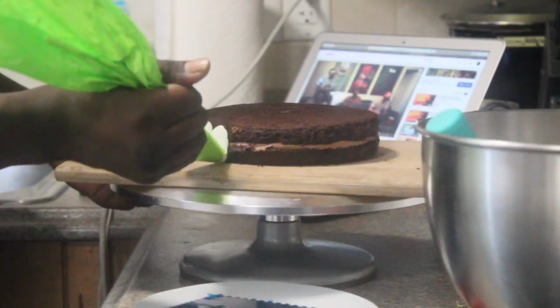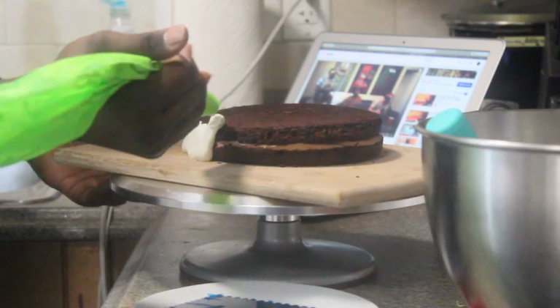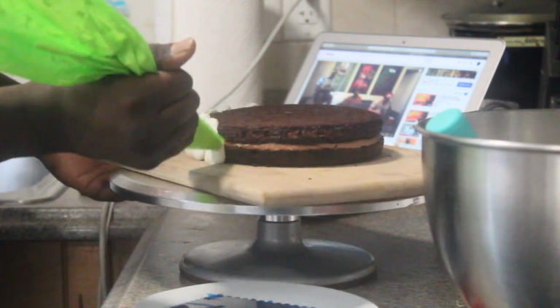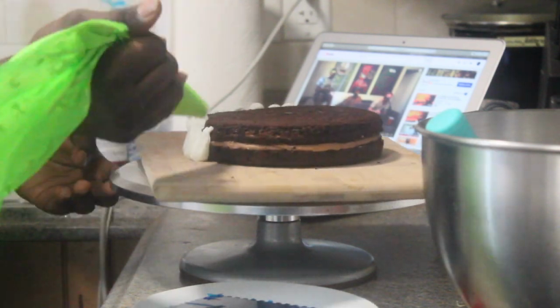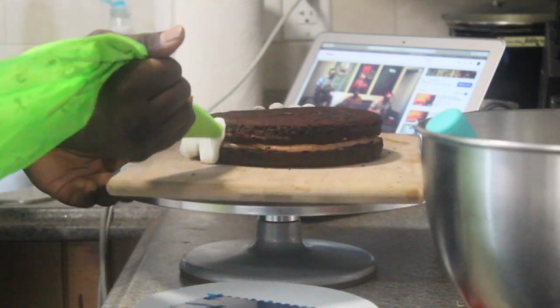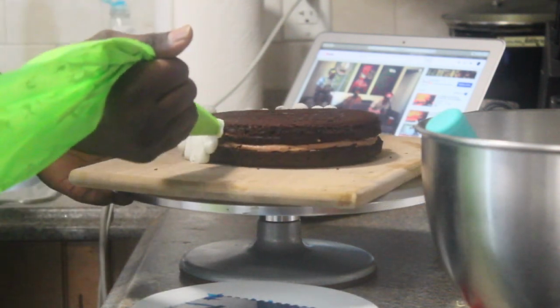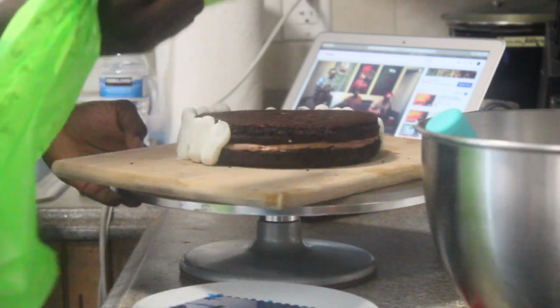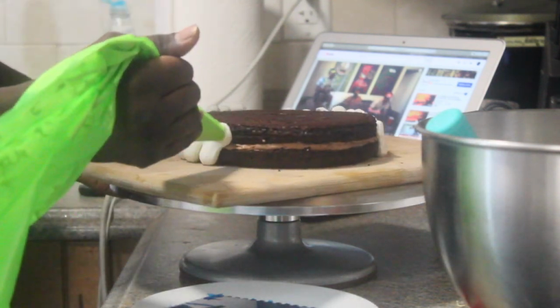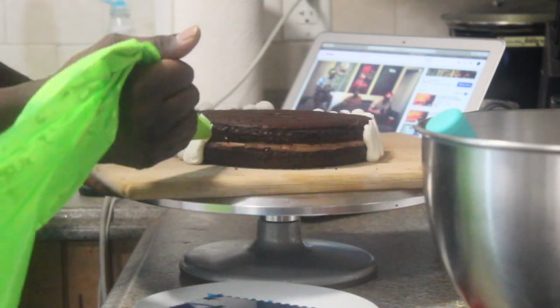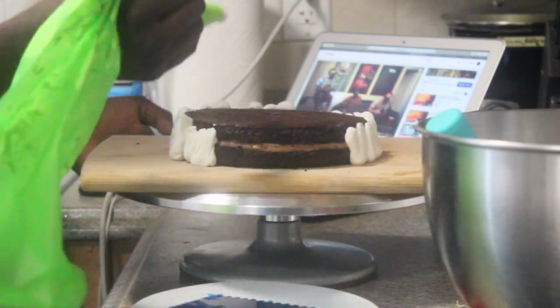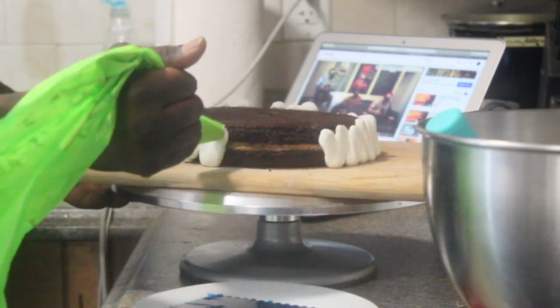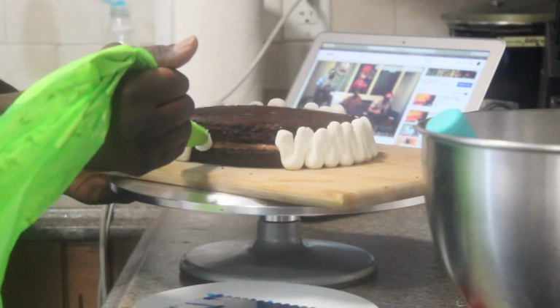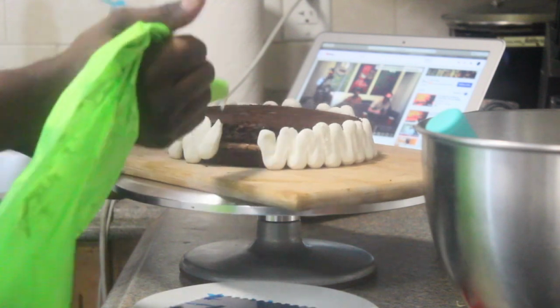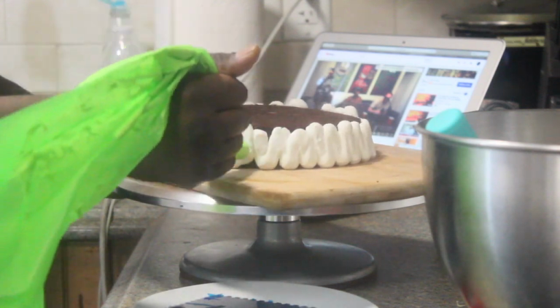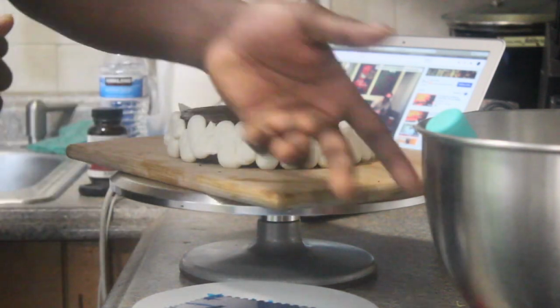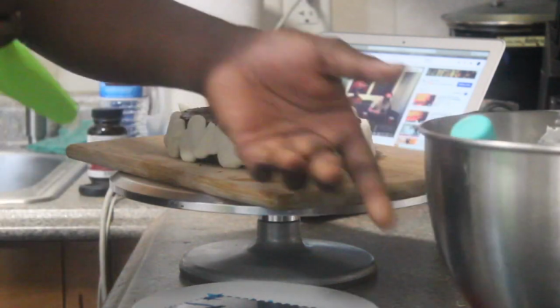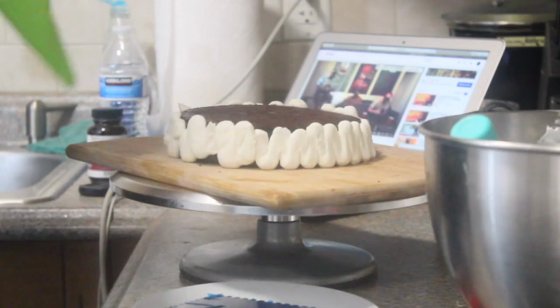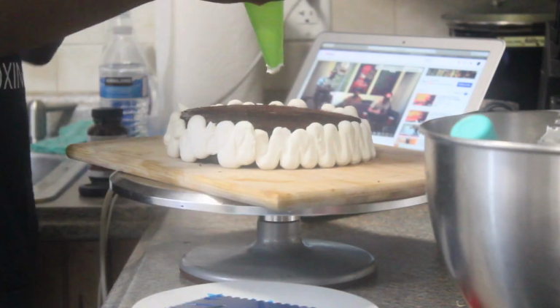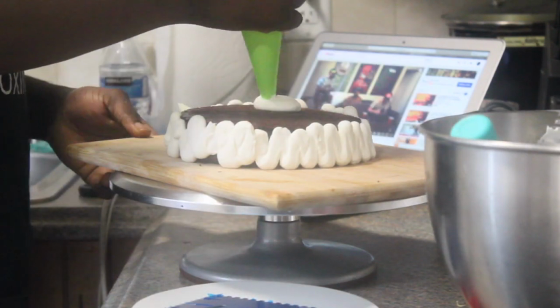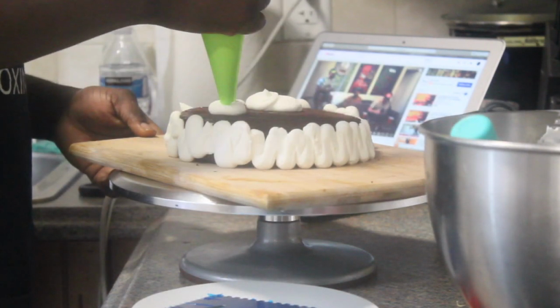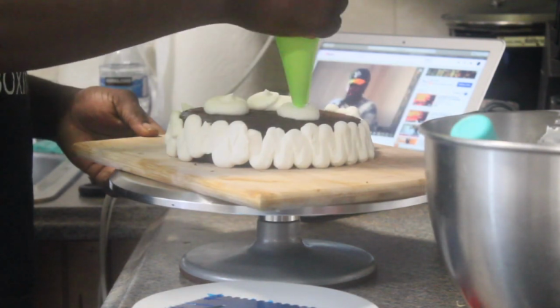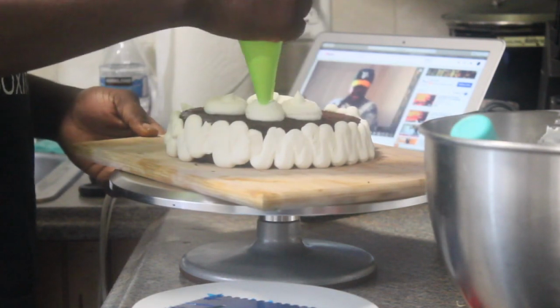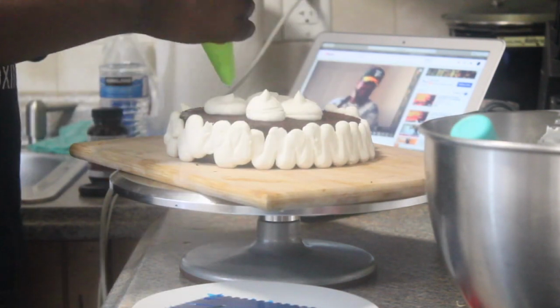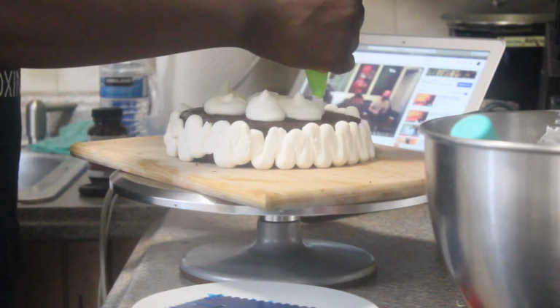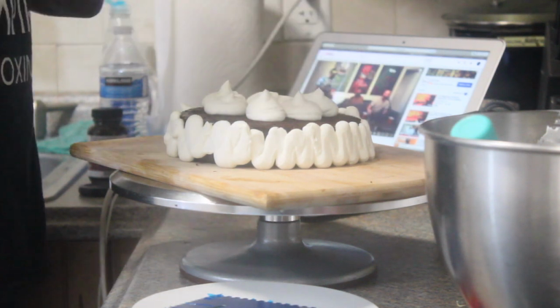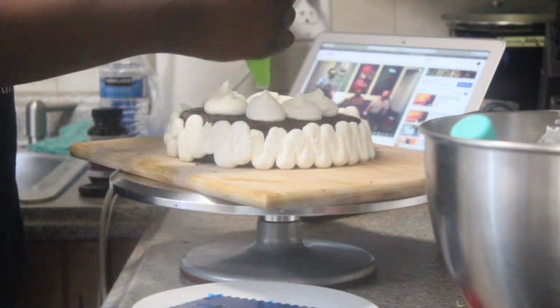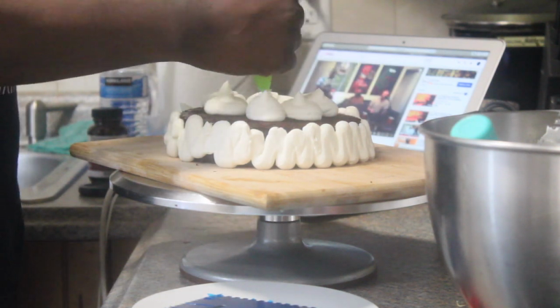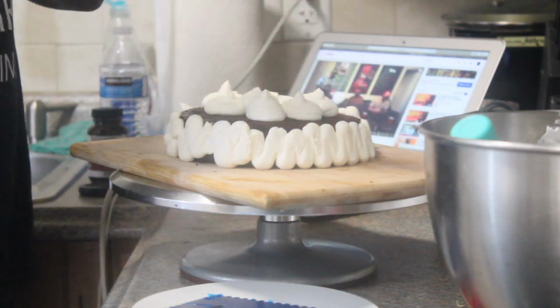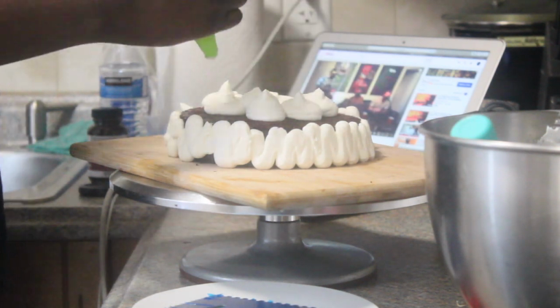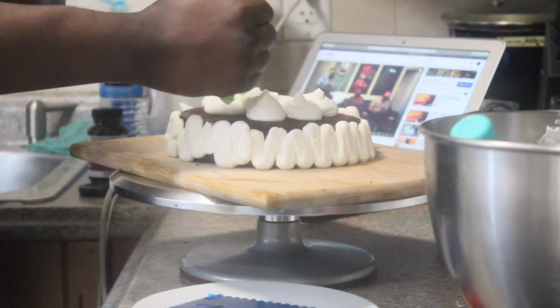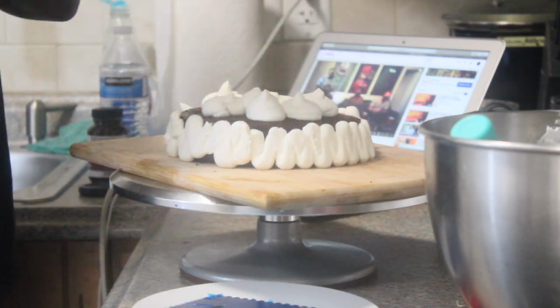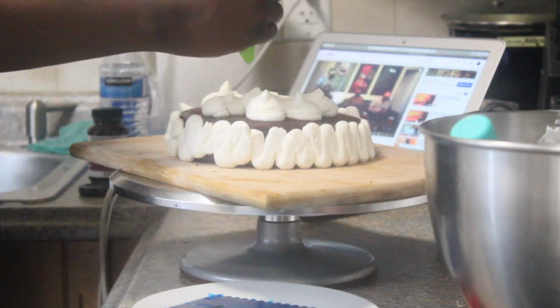I then frosted the chocolate cake with whipped white chocolate ganache that had a little bit of kirsch, which is cherry liquor, in it. I'll pop a link in the description below on how to make white chocolate ganache. It's super easy and it's super delicious, so please feel free to check it out.